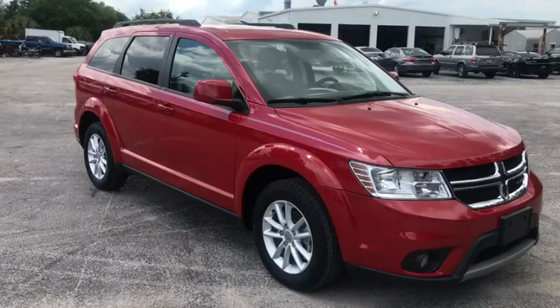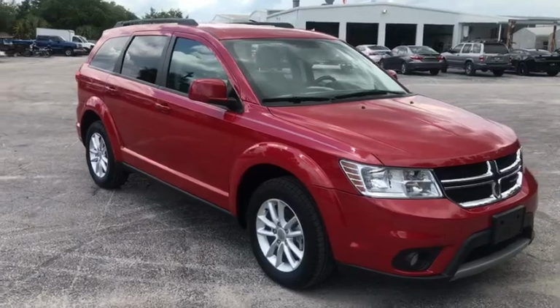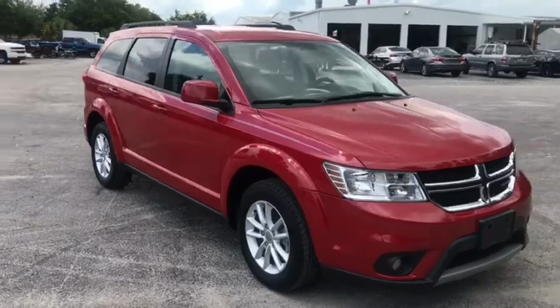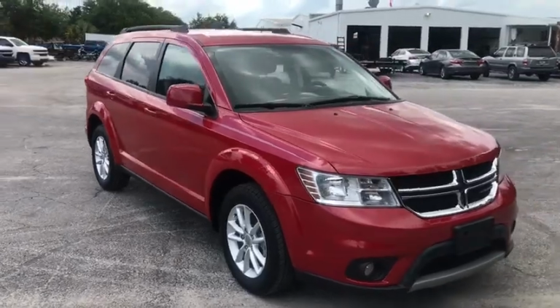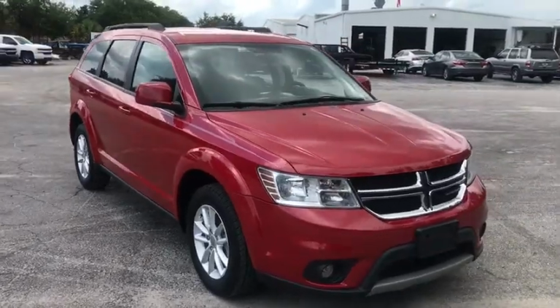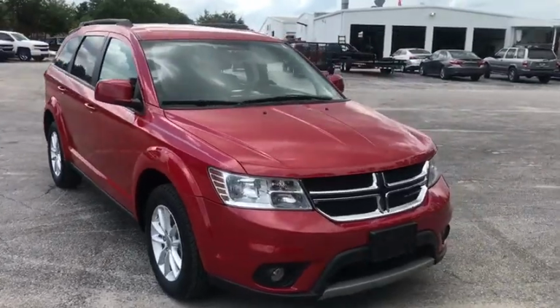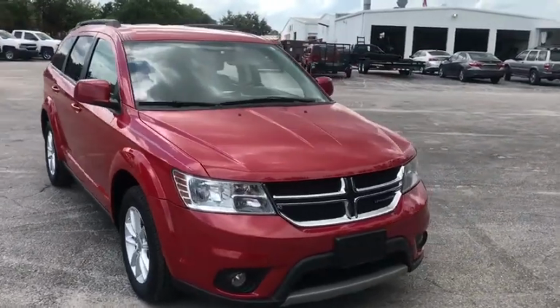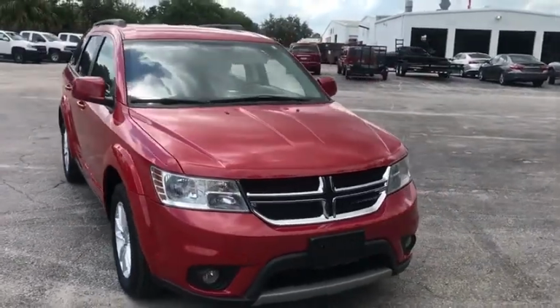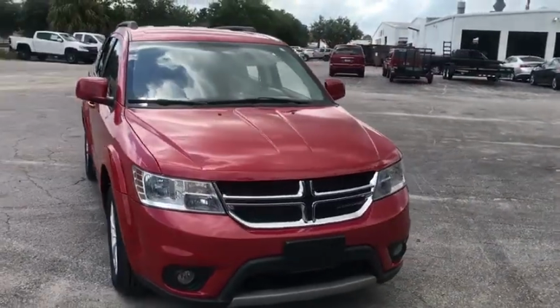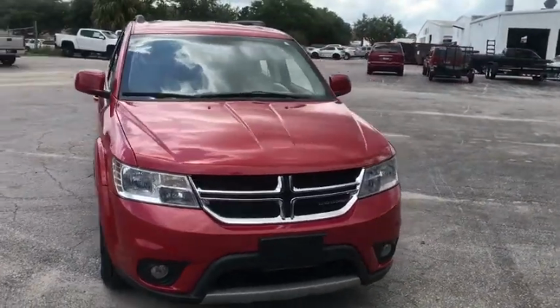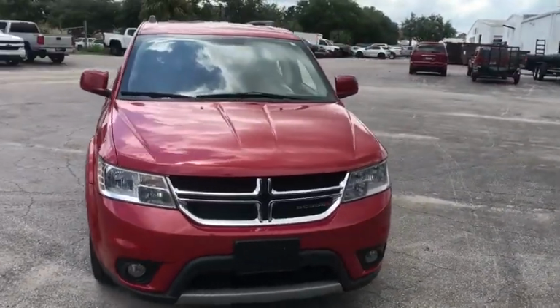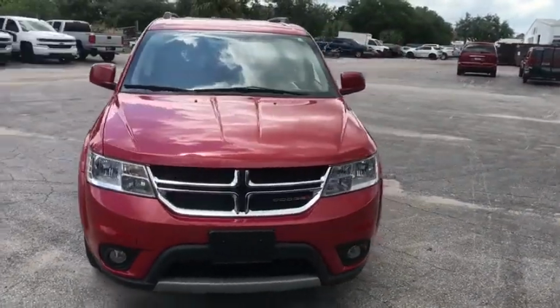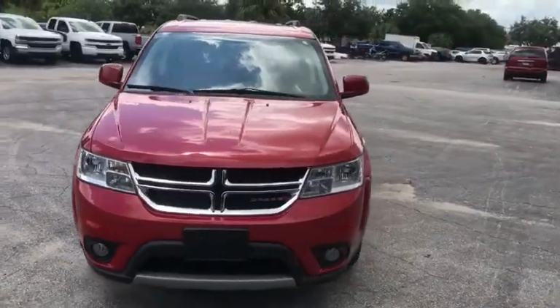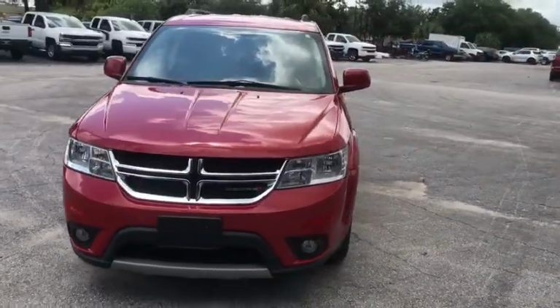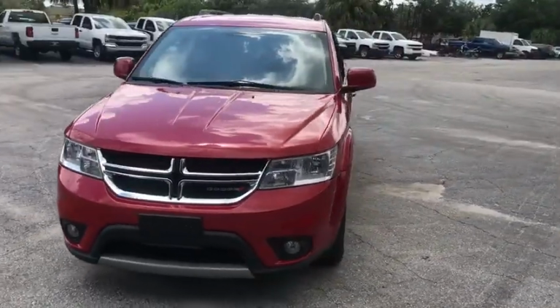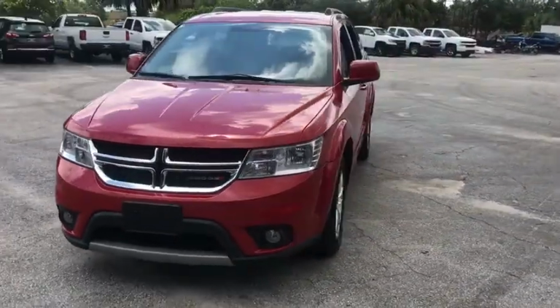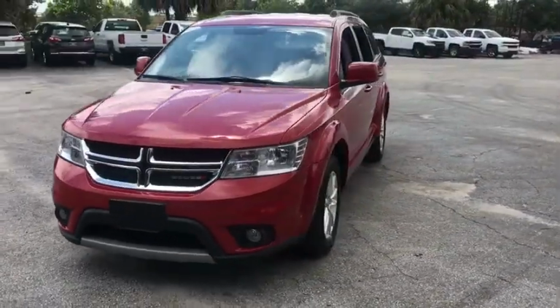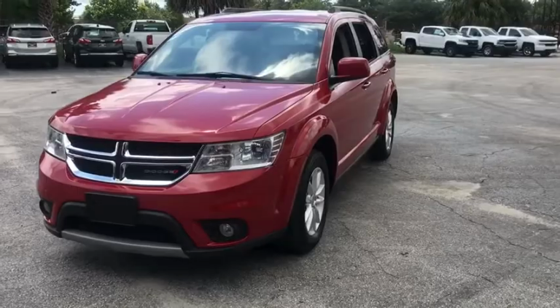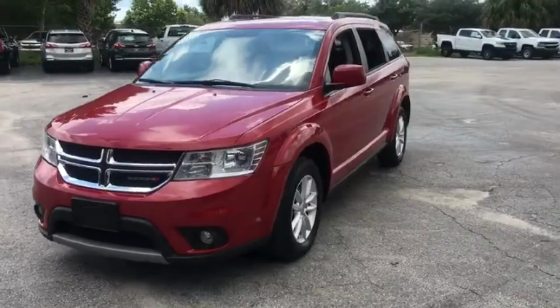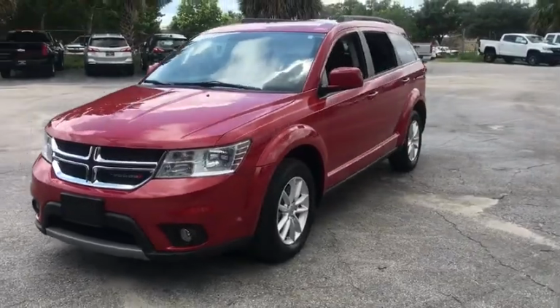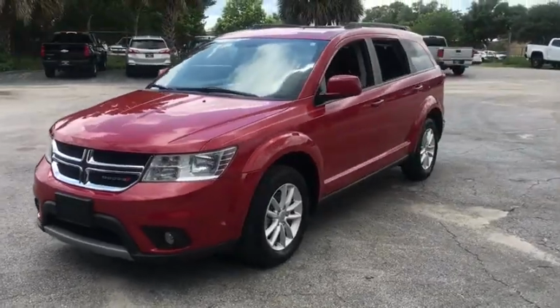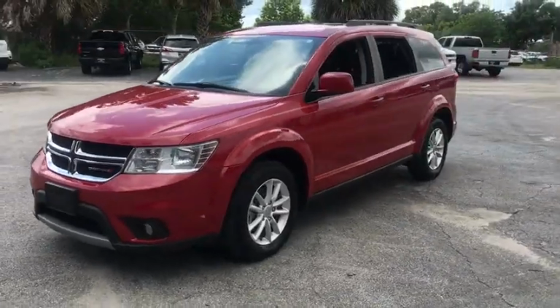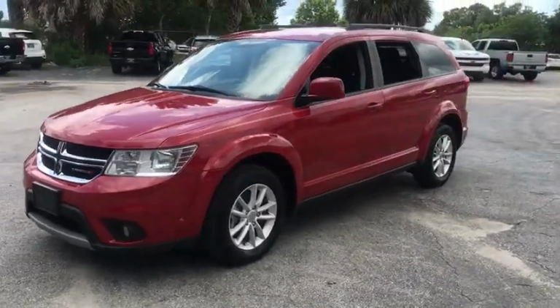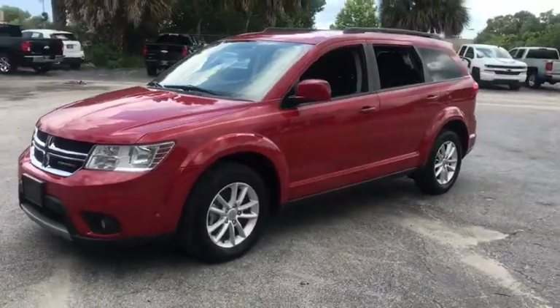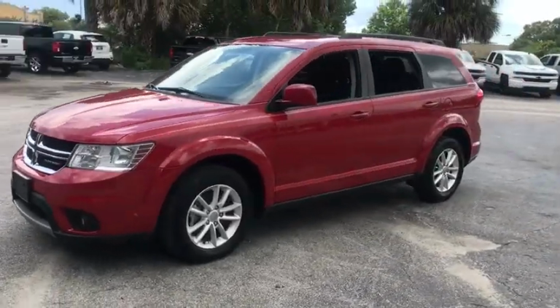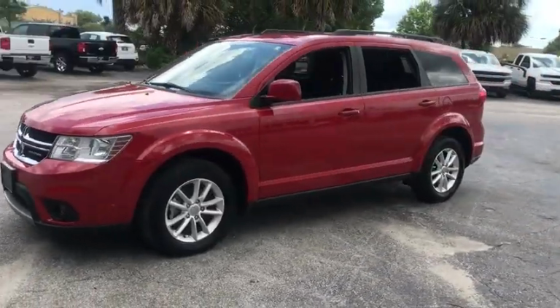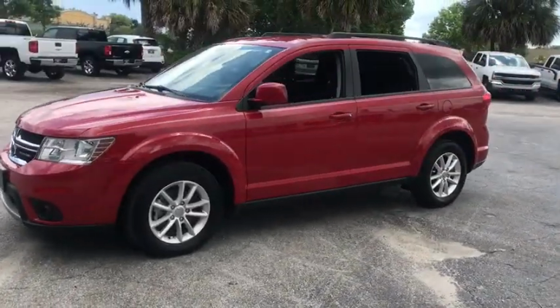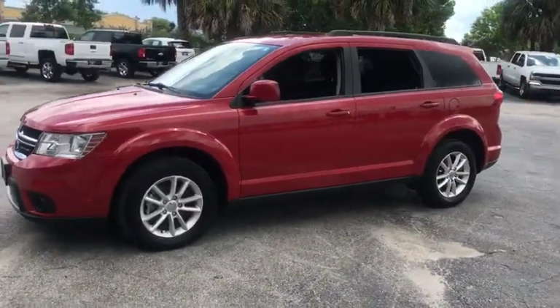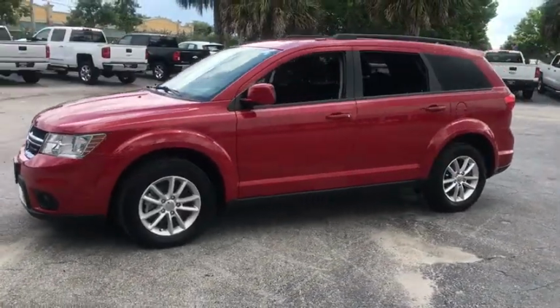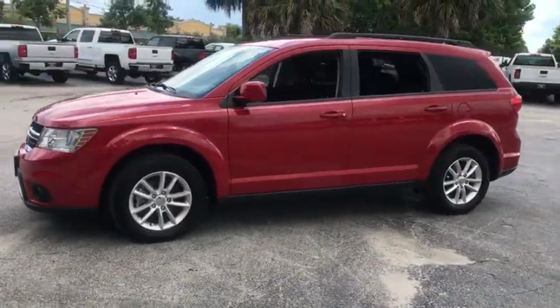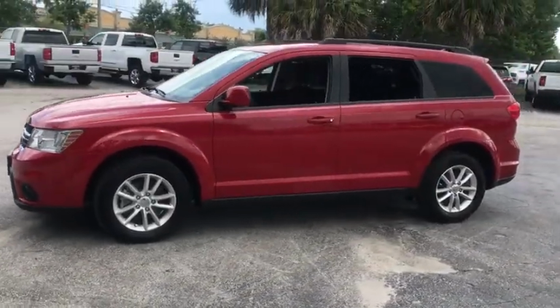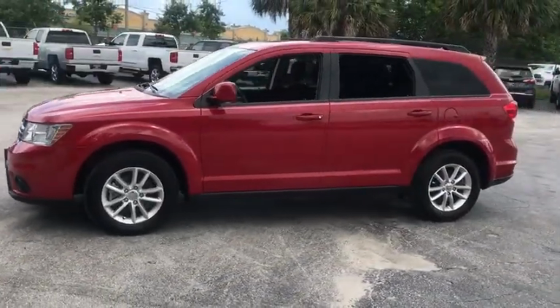The 2017 Dodge Journey. Dodge Journey combines the practicality of an SUV with the comfort of a car, all while boasting a style all its own.